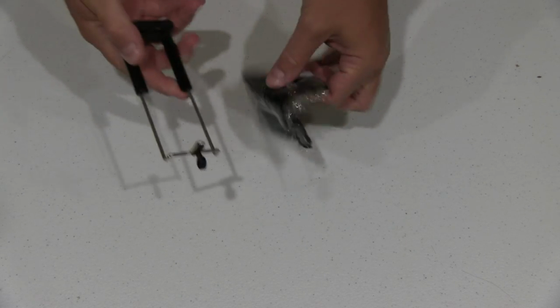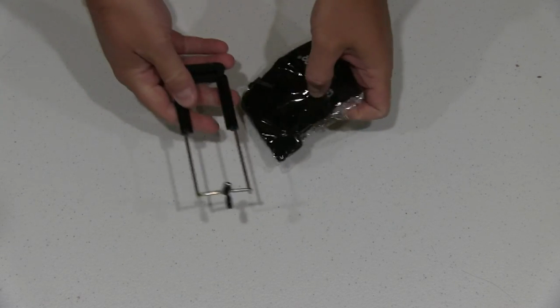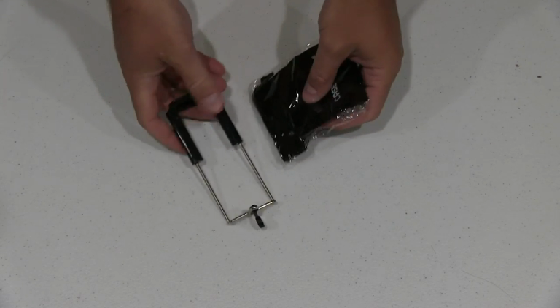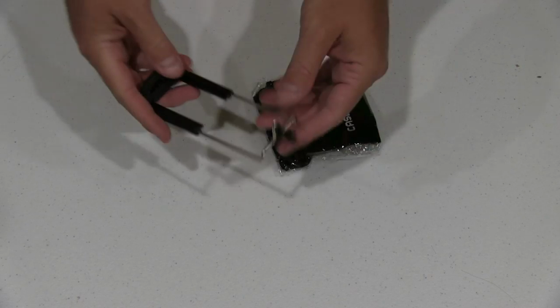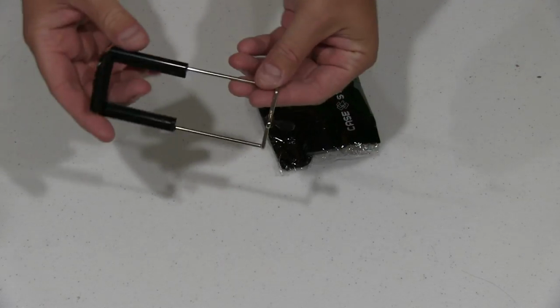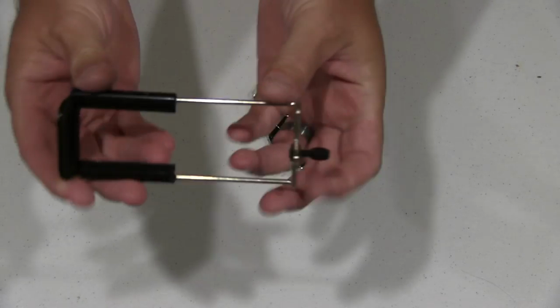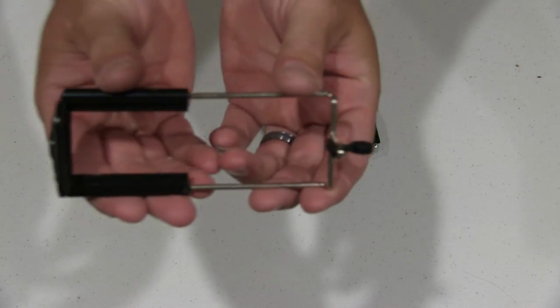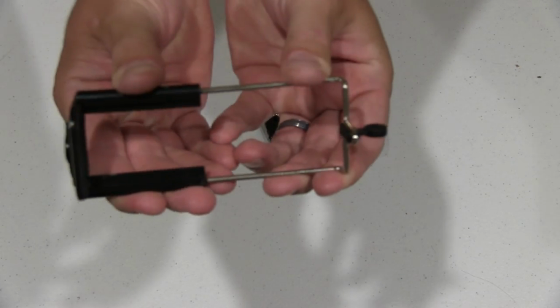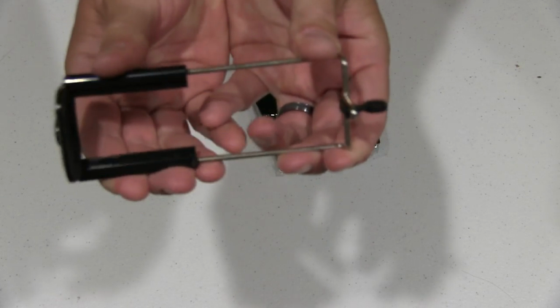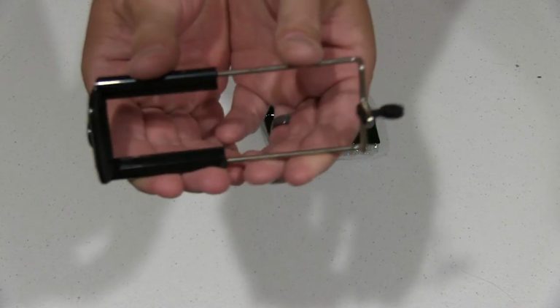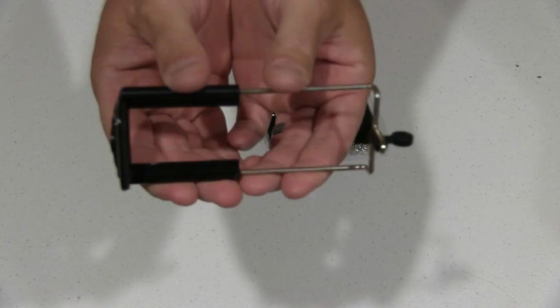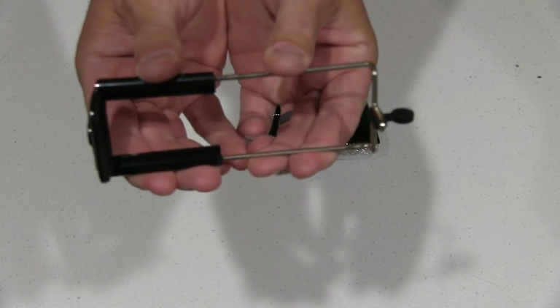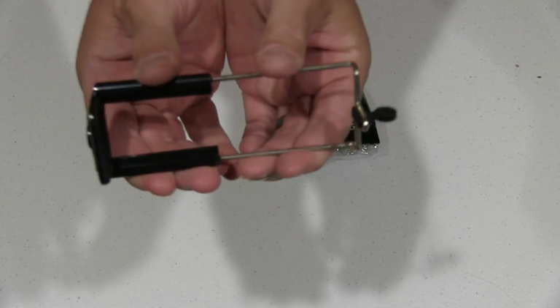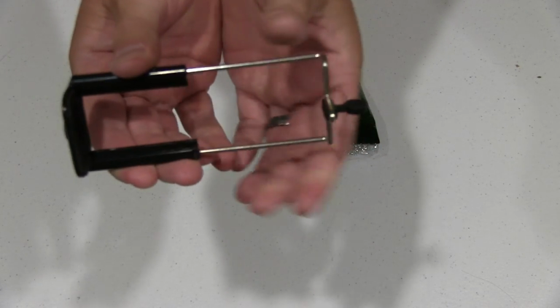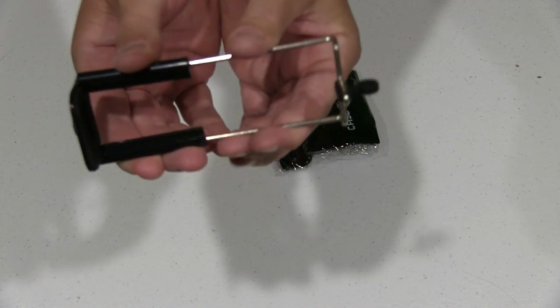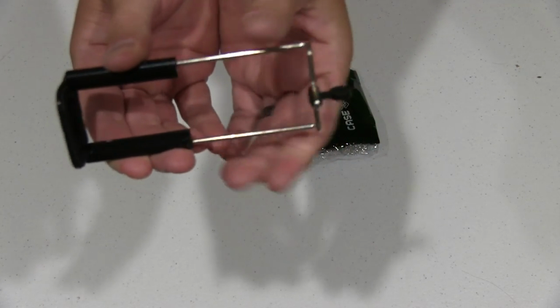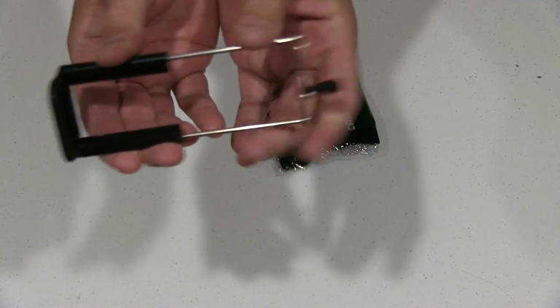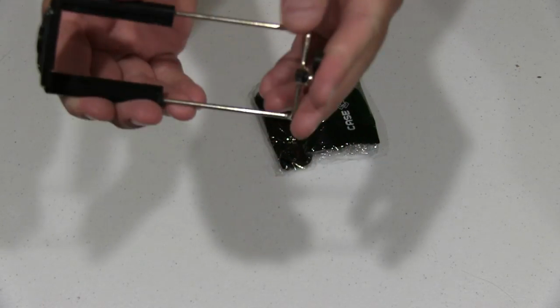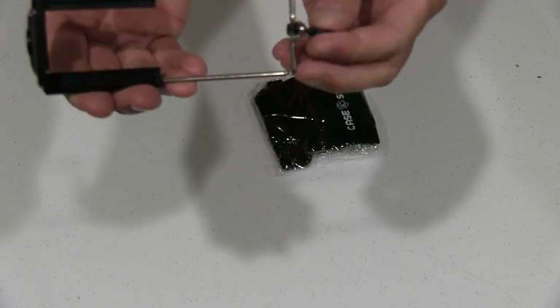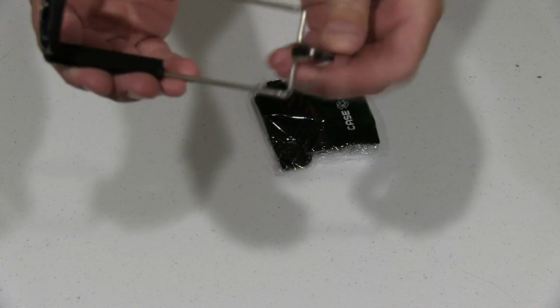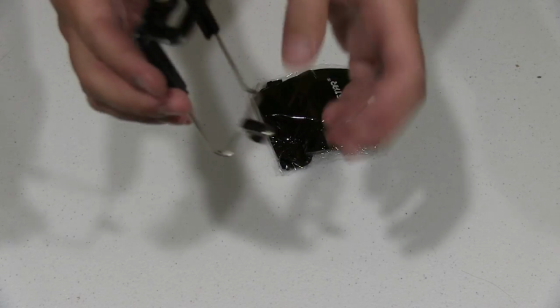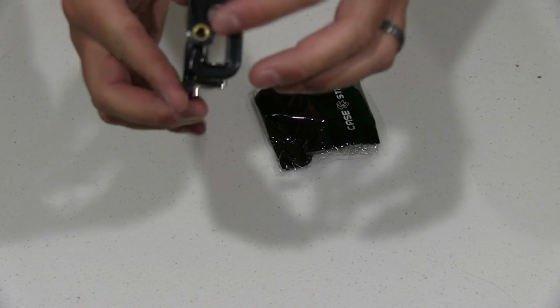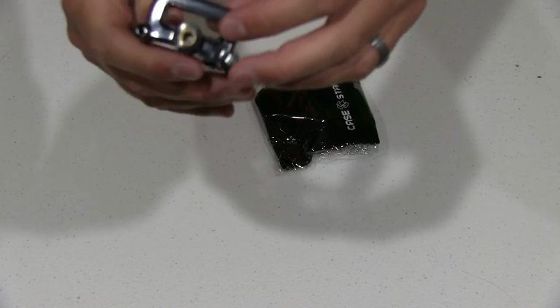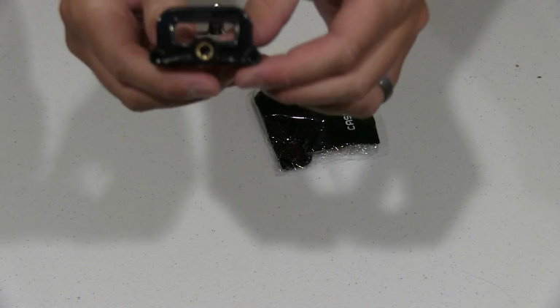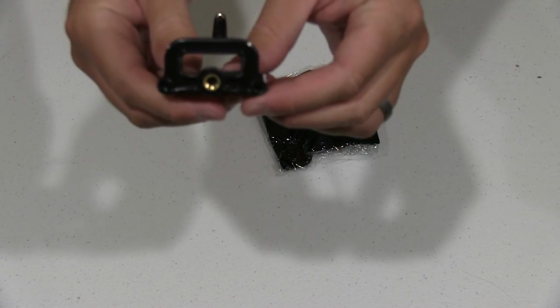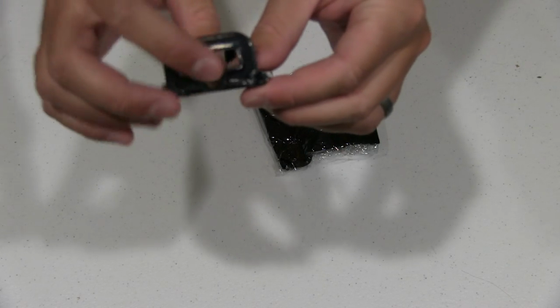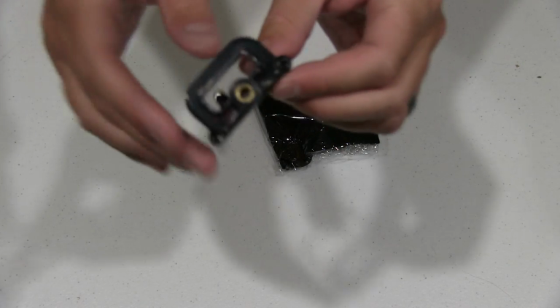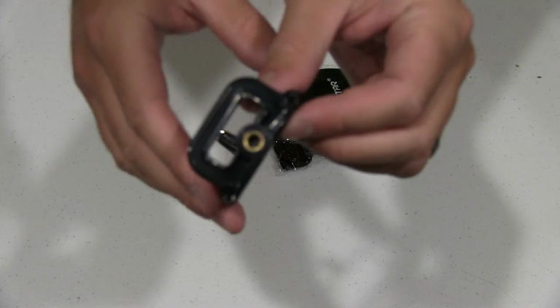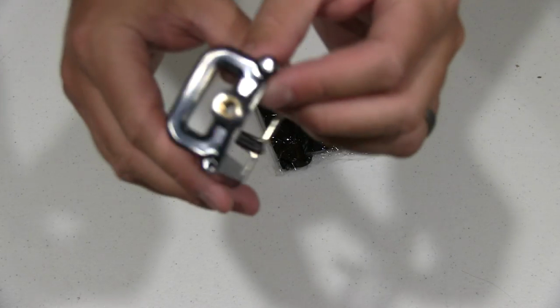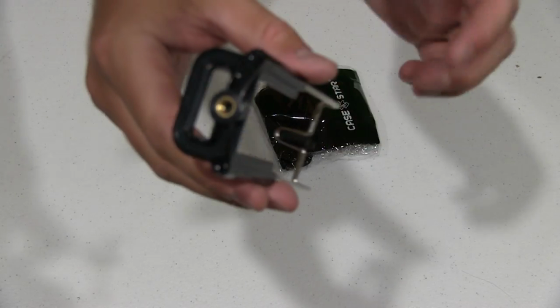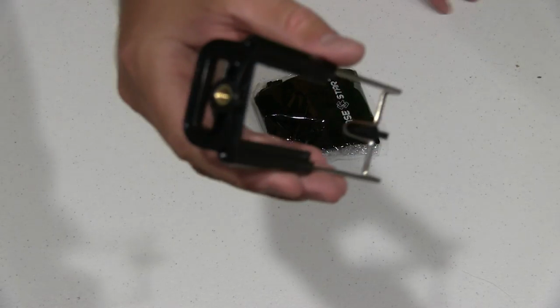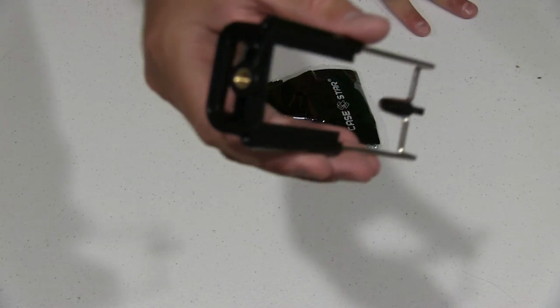So here's what you get. You get this. You can see it's kind of got flex to it so it'll hold the tablet or whatever. And it's got the tripod, screw-type tripod mount on the bottom.